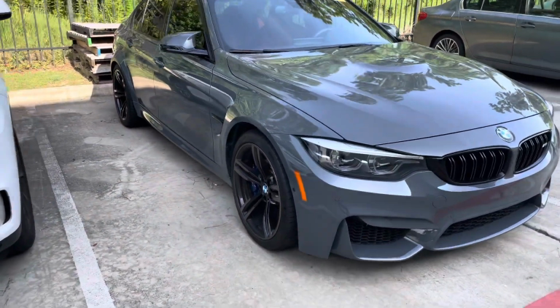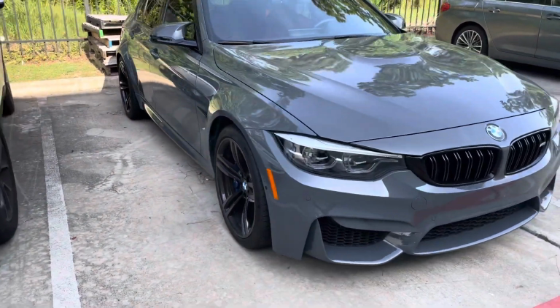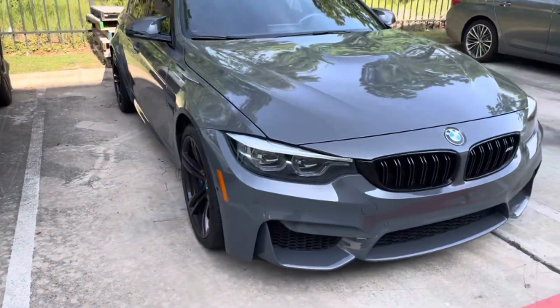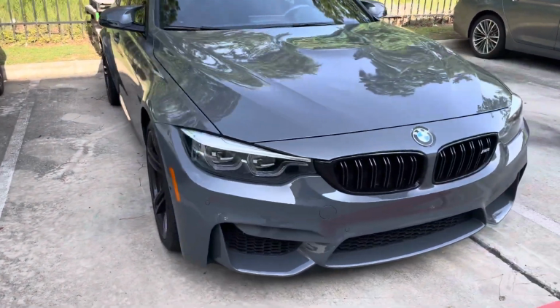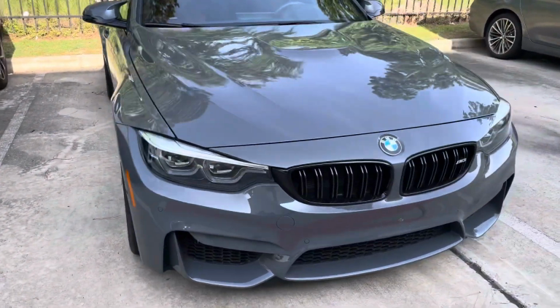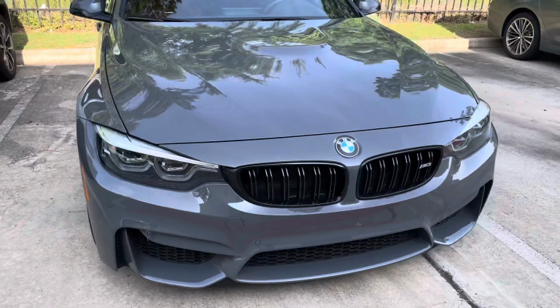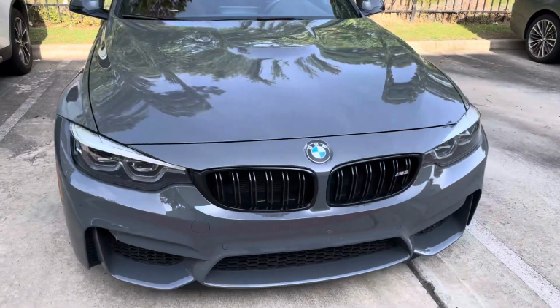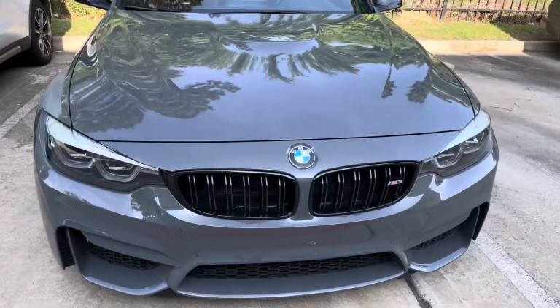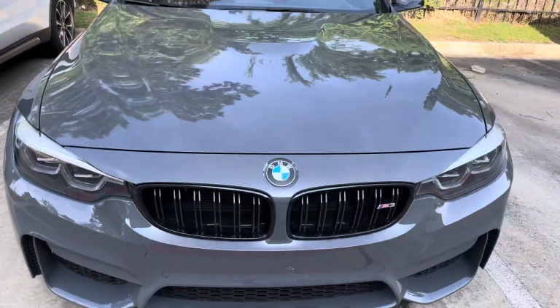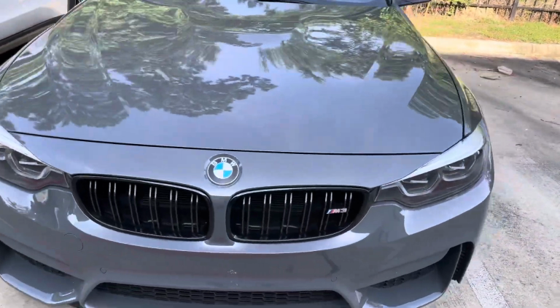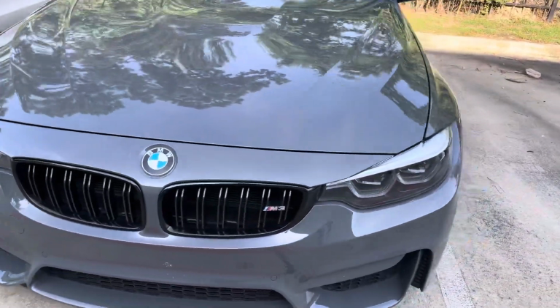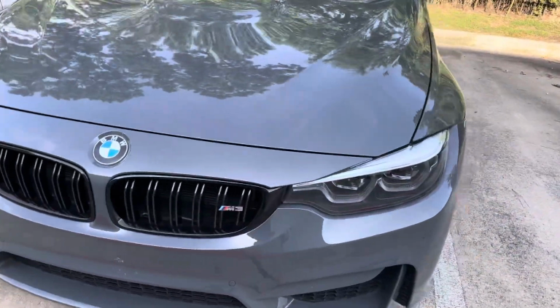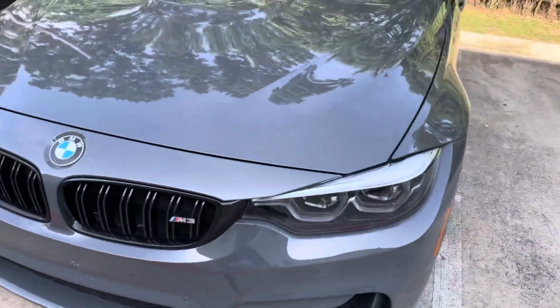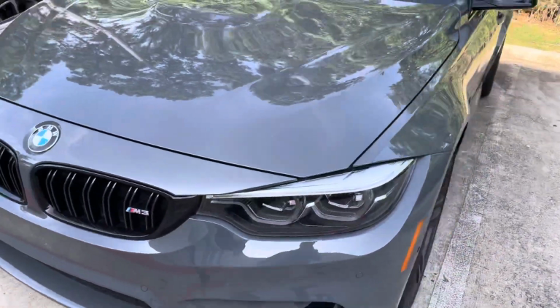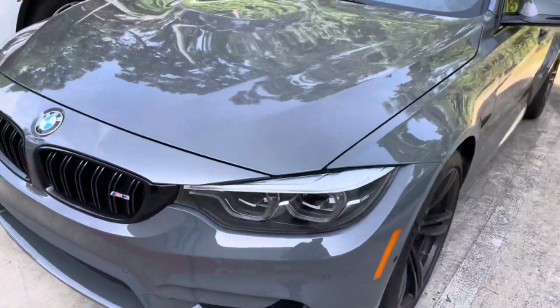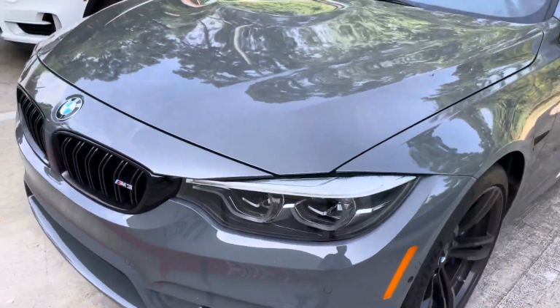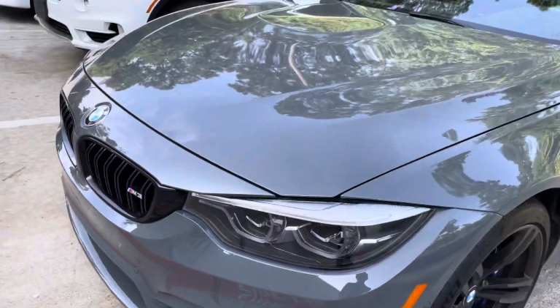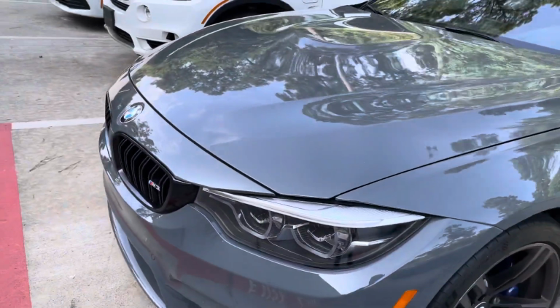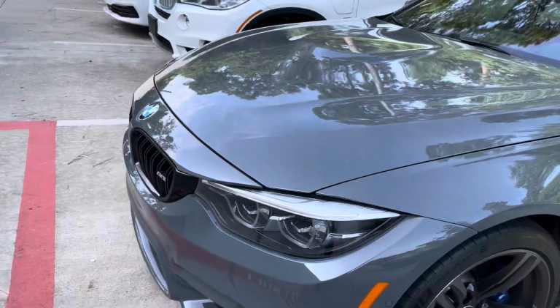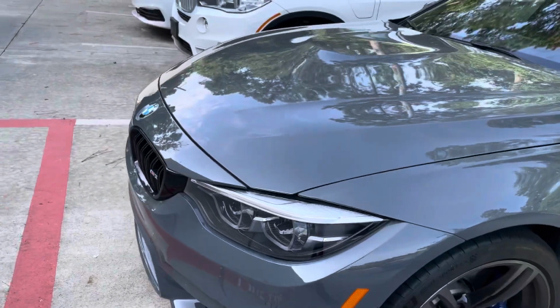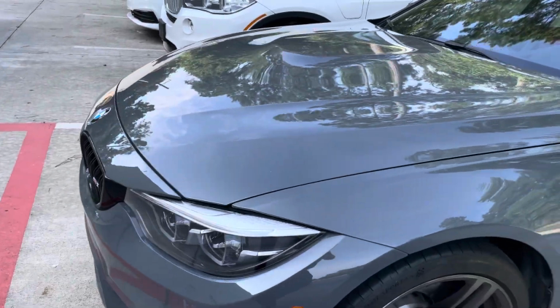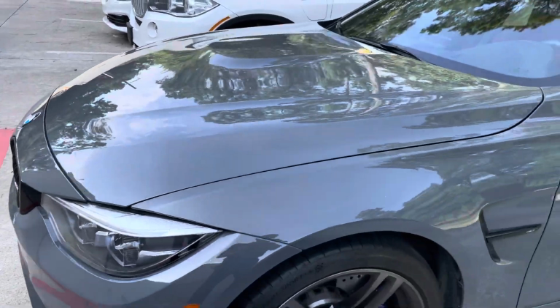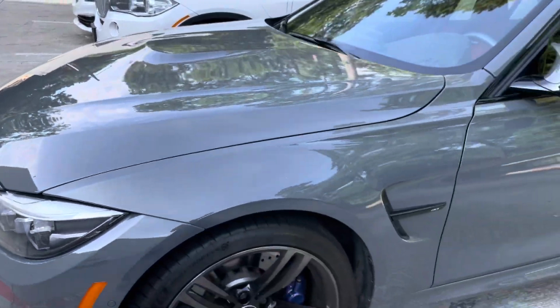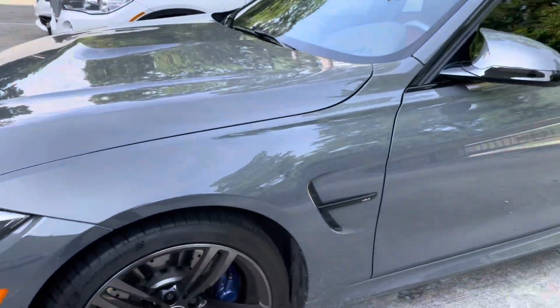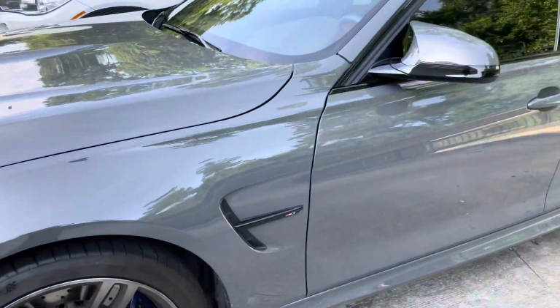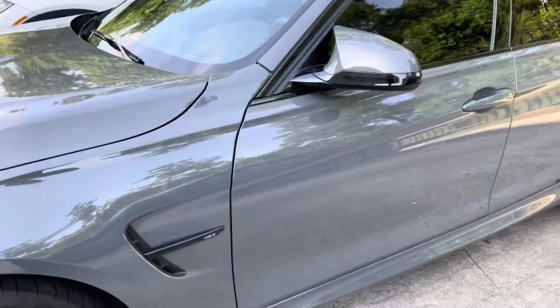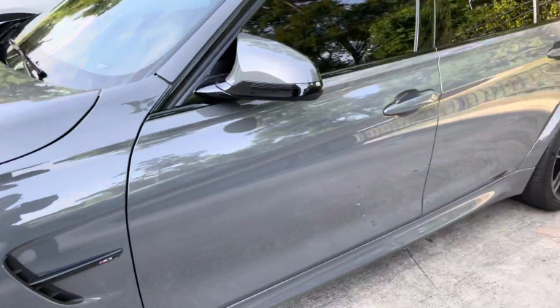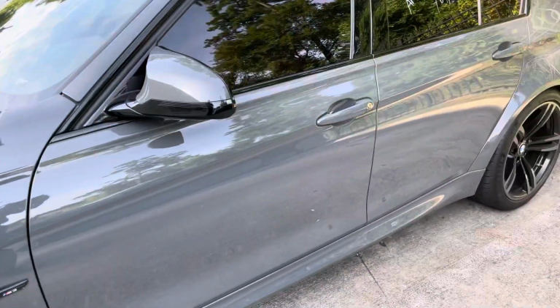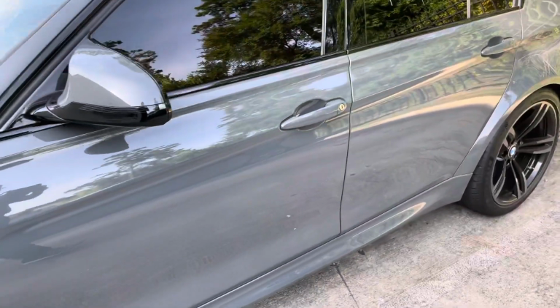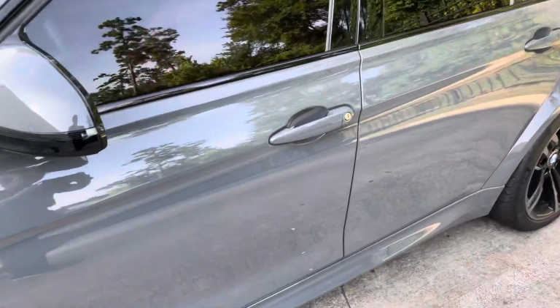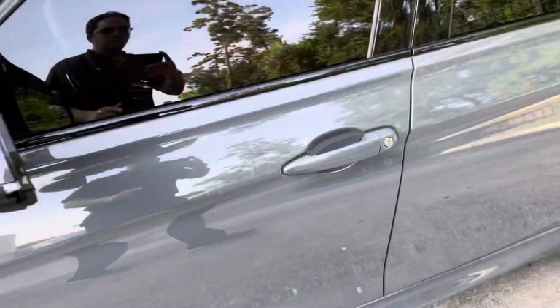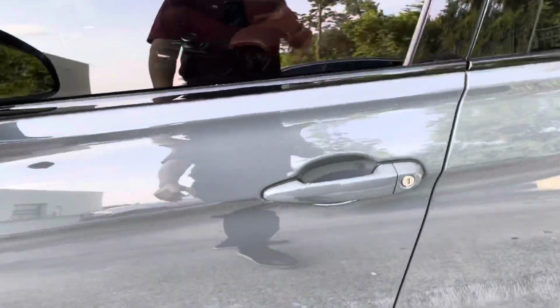It feels good. Don't see any damage — barely any rock chips, if any. Check outside, comfort access.